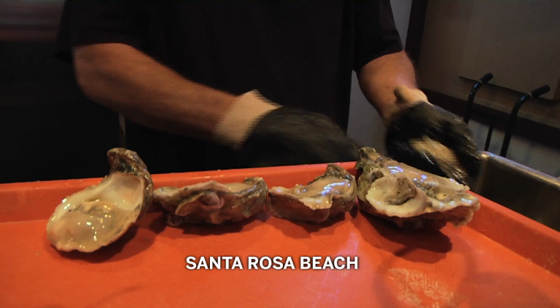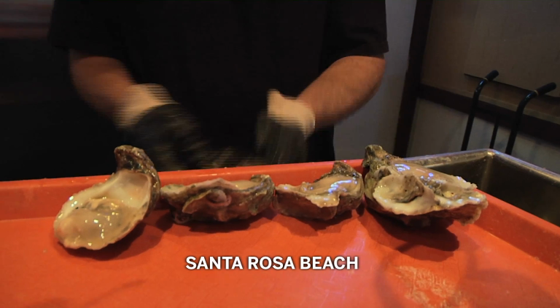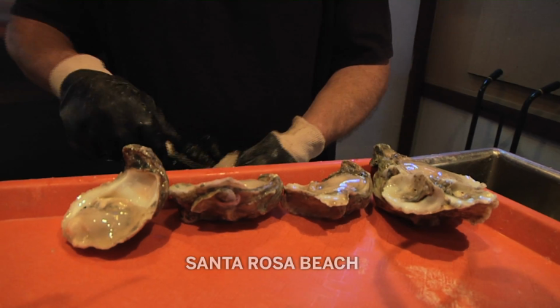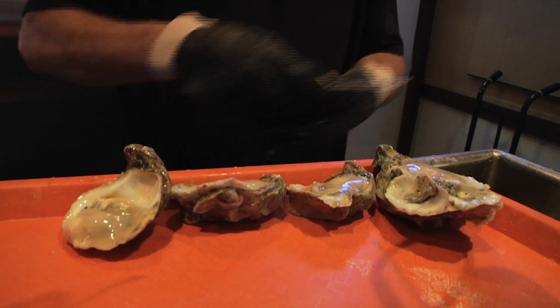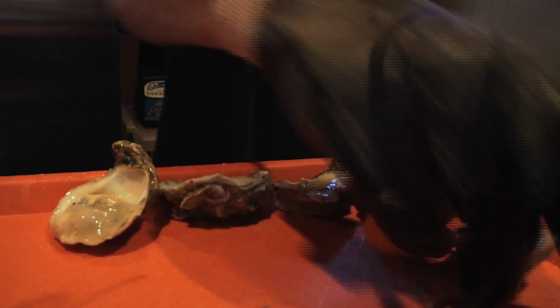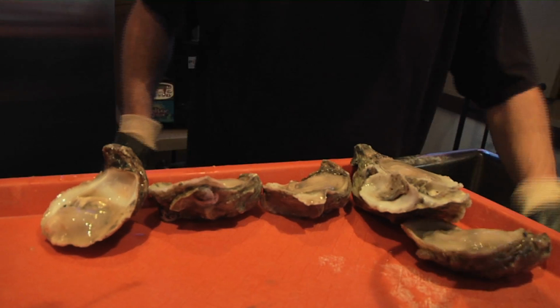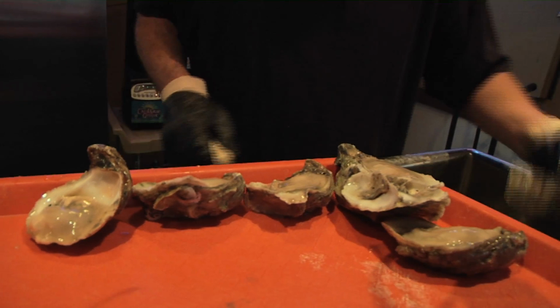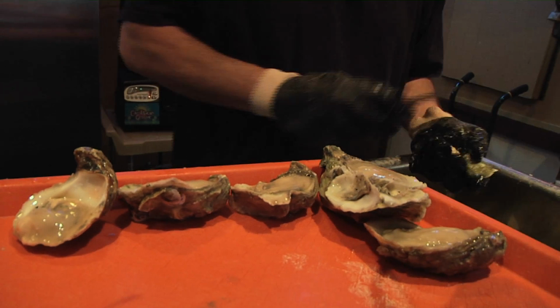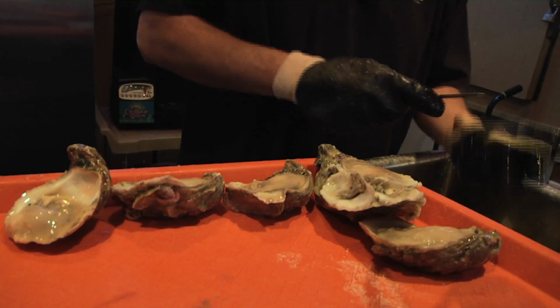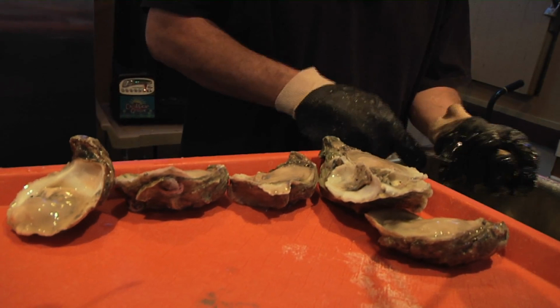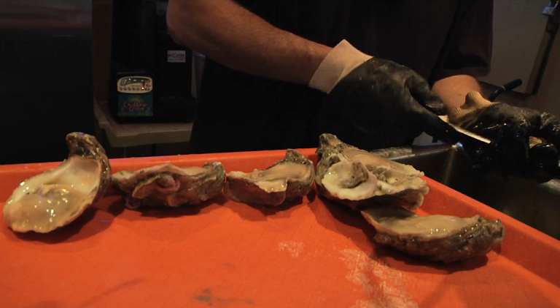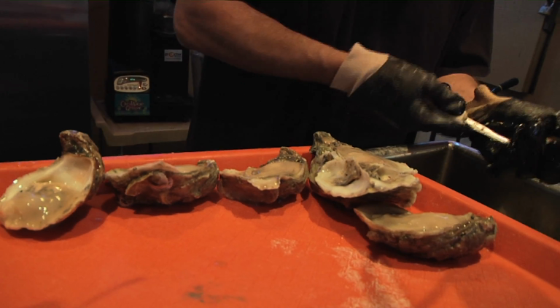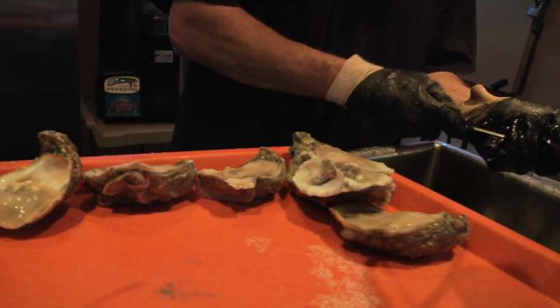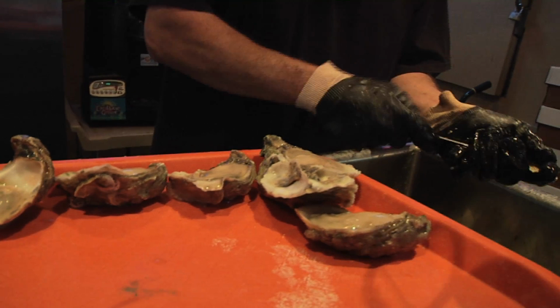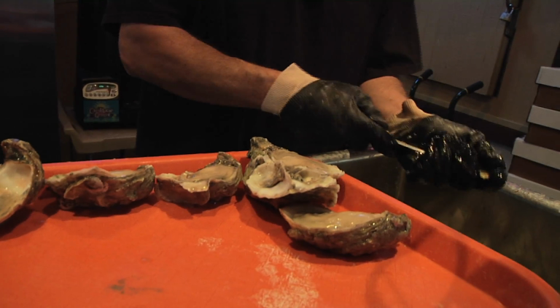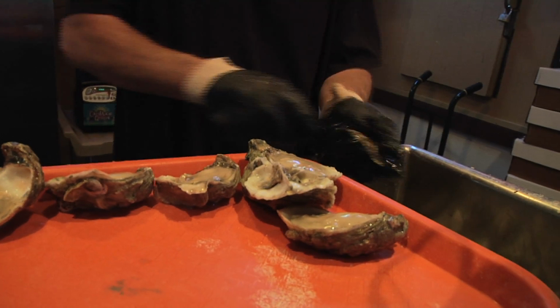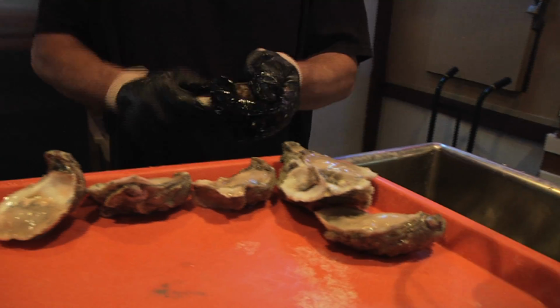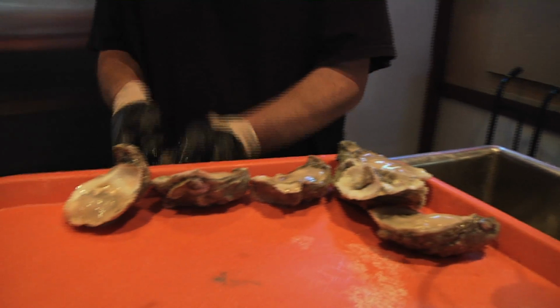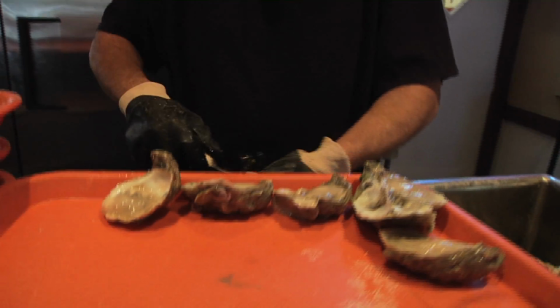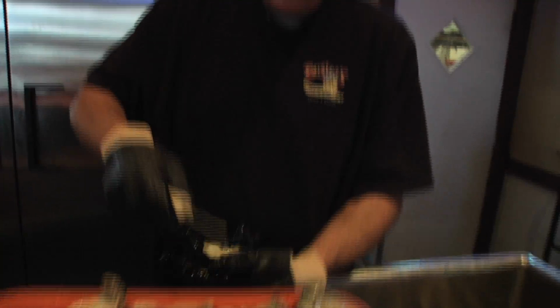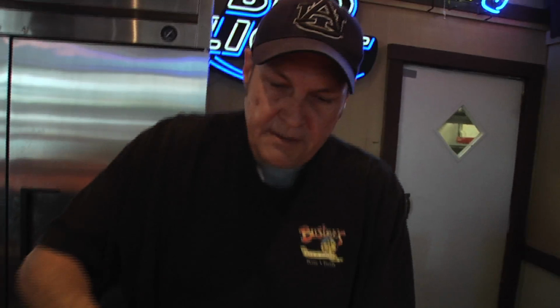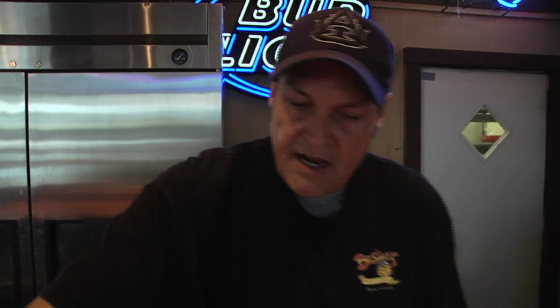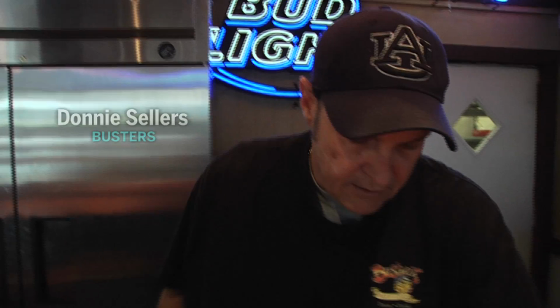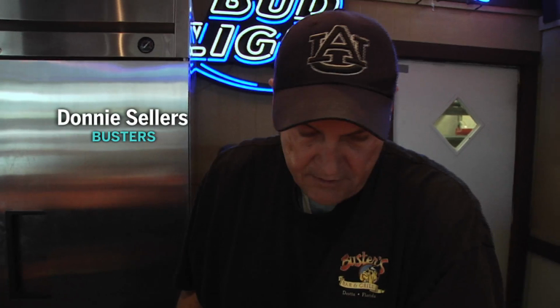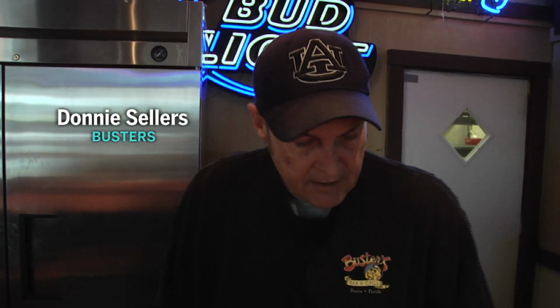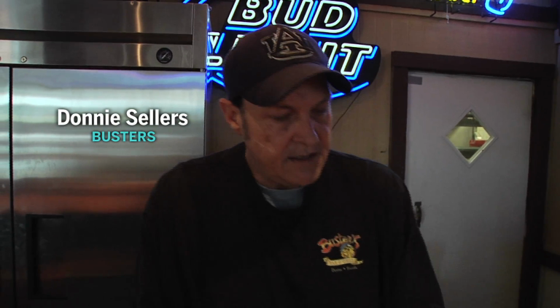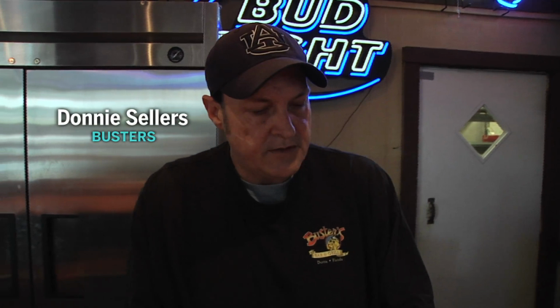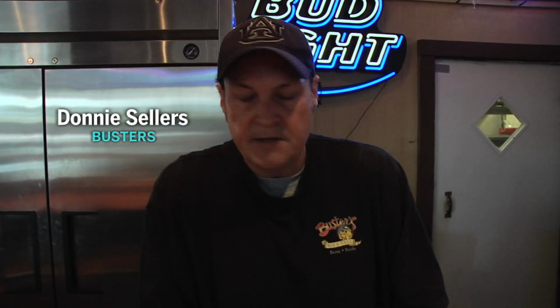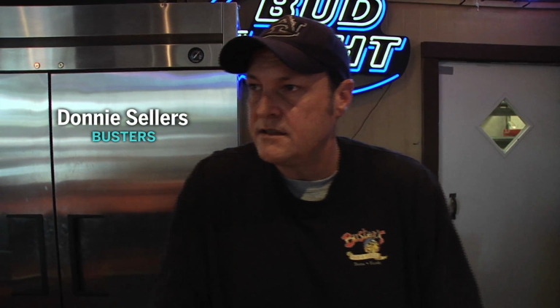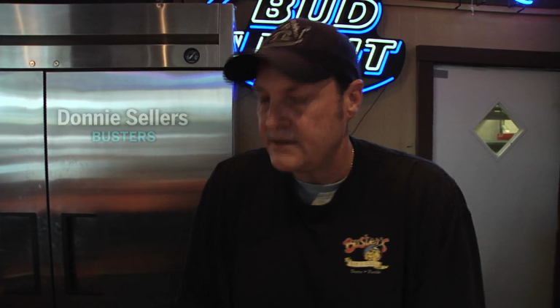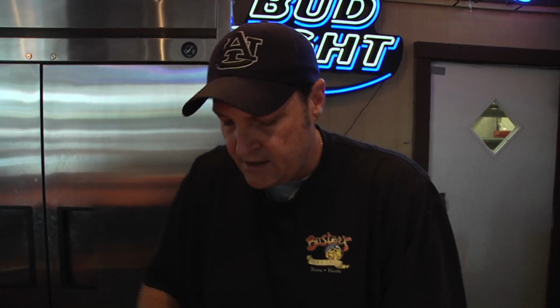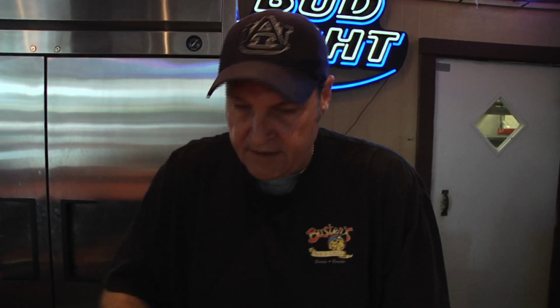Are you guys still getting Apalachicola oysters? Right now they're thinking they're coming out of Texas — Confident Bay, Texas. Apalachicola has just been having a little bit too much problems, not enough fresh water coming down the river.